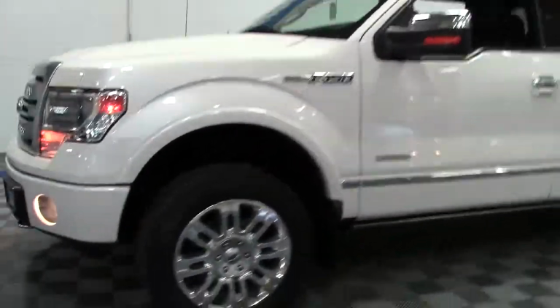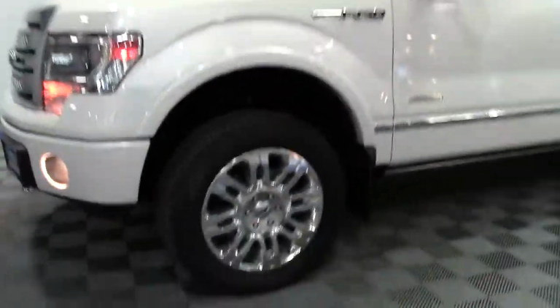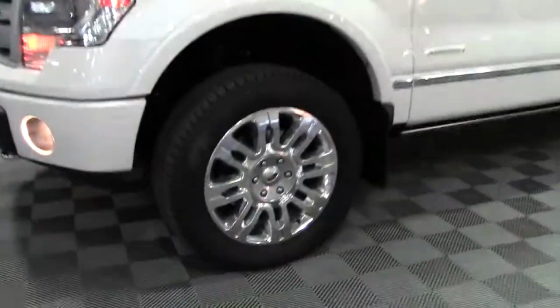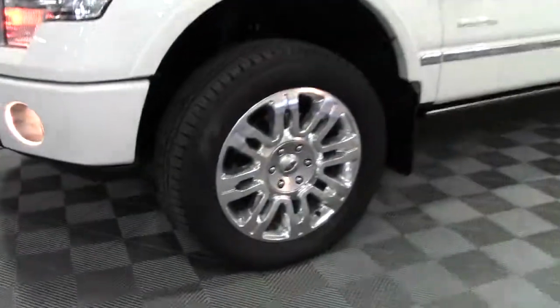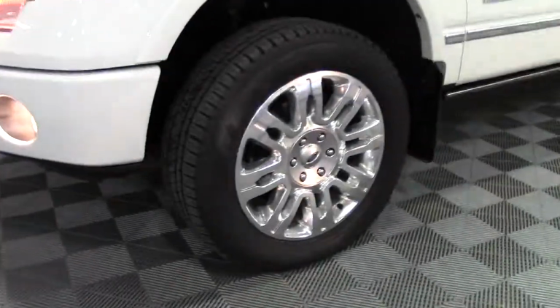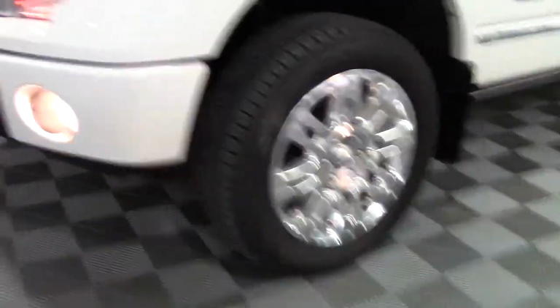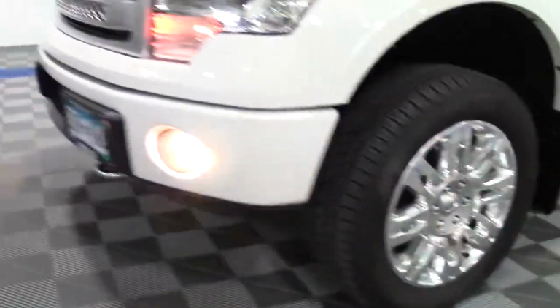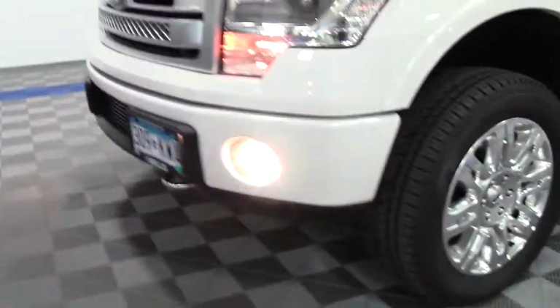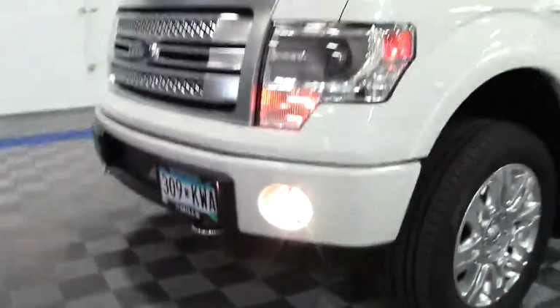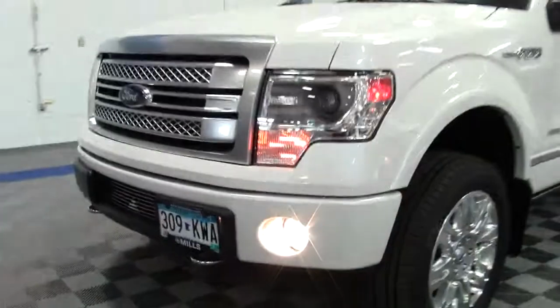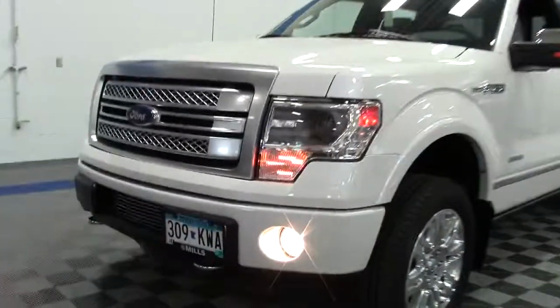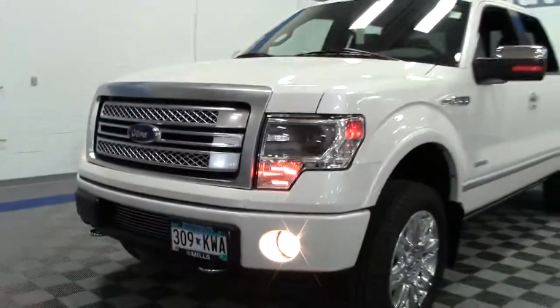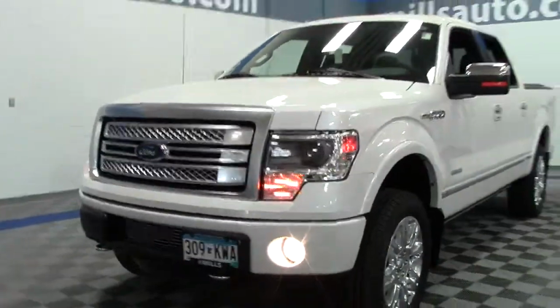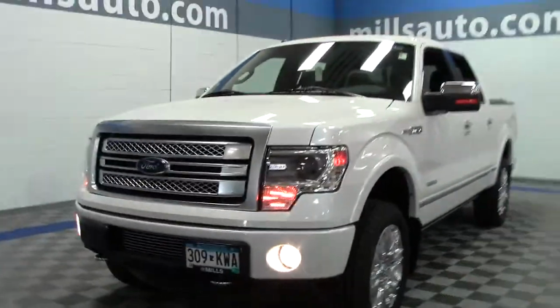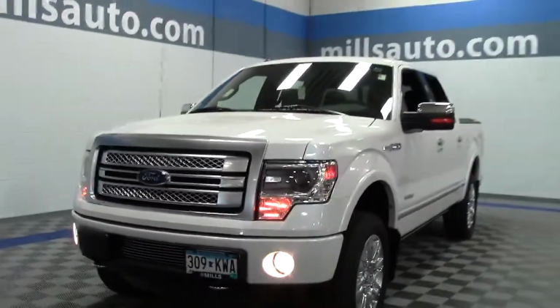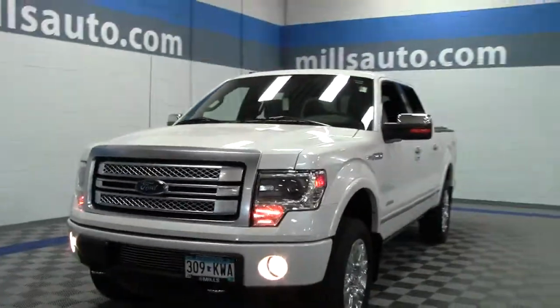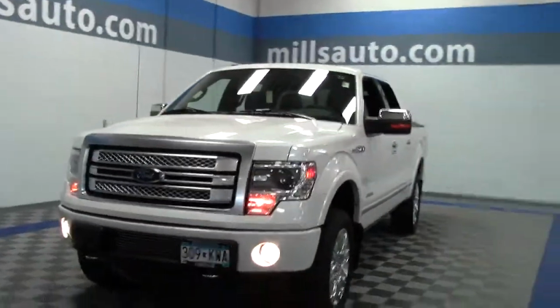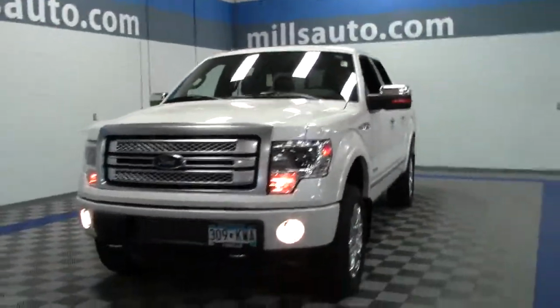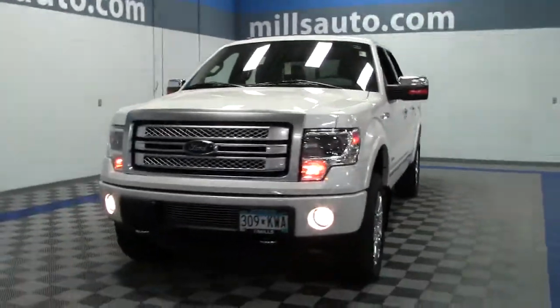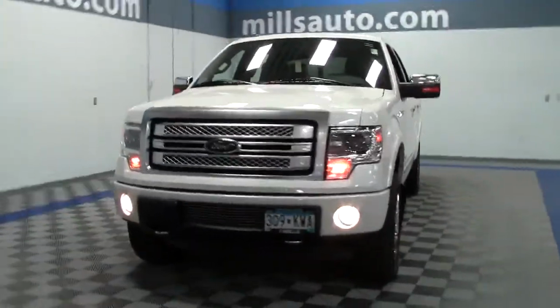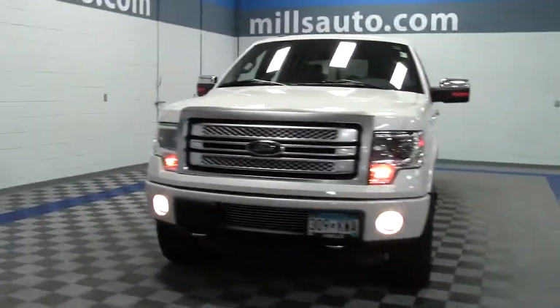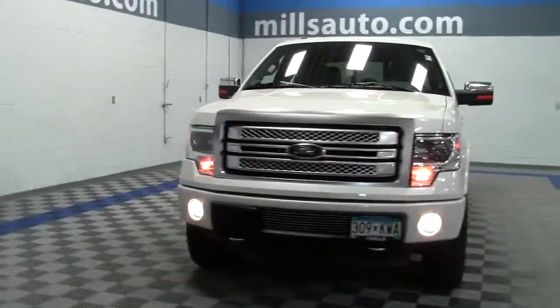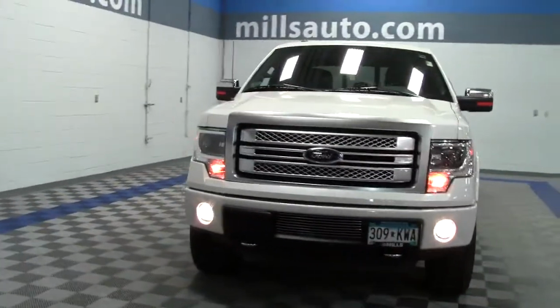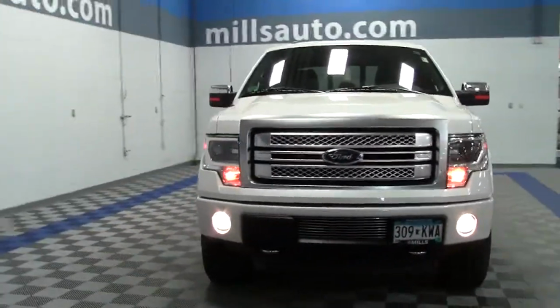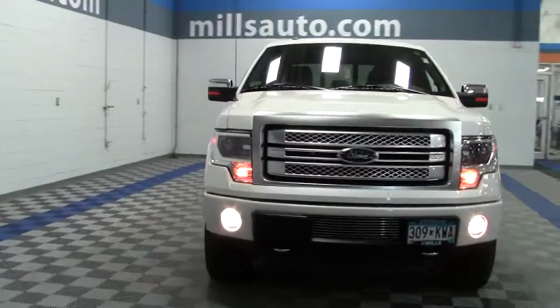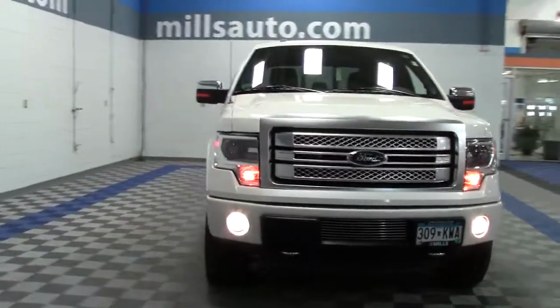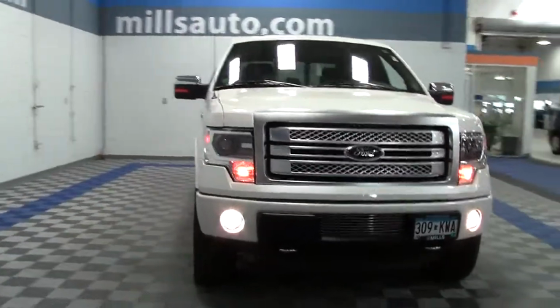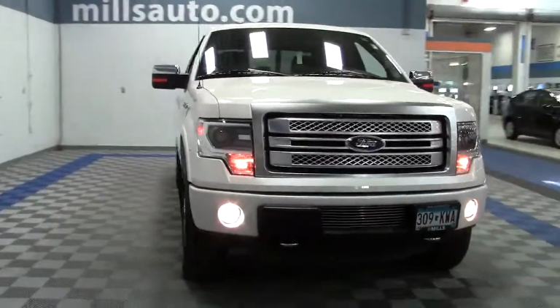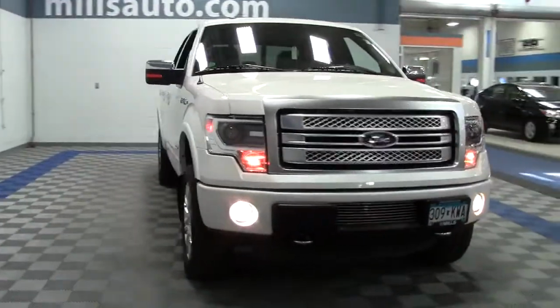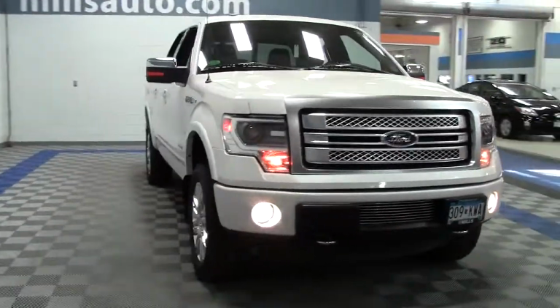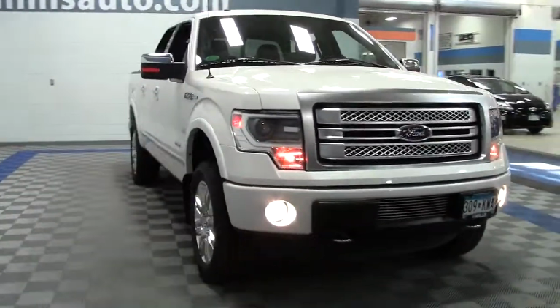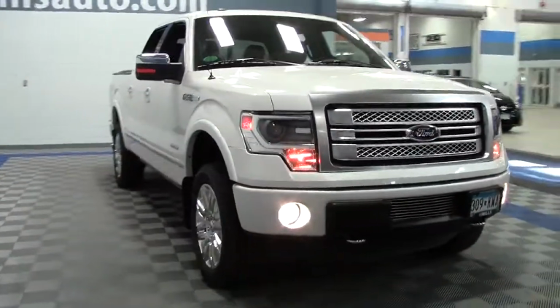It features mag wheels, fog lights, chrome grille, trim, and mirrors, a moonroof, rearview backup camera, and way too many options to list in this video.